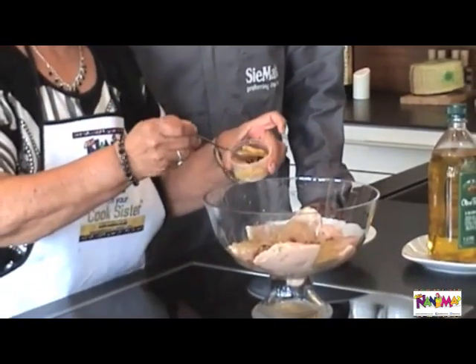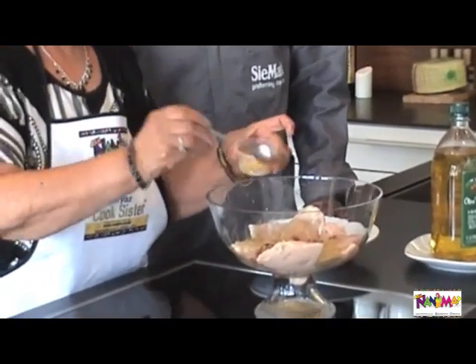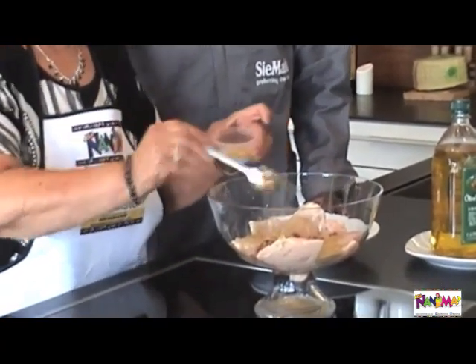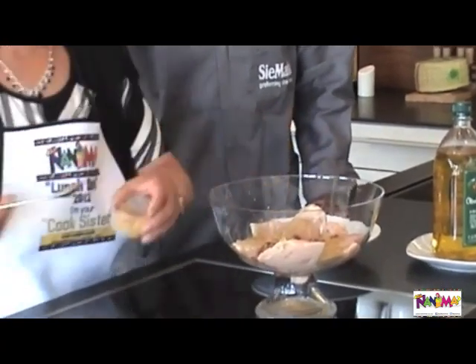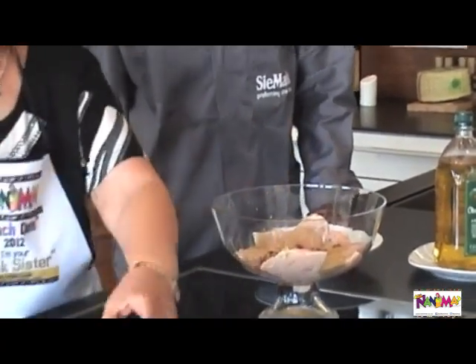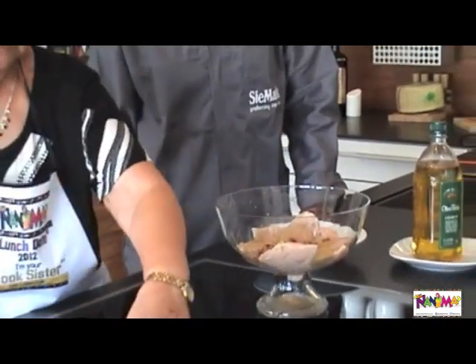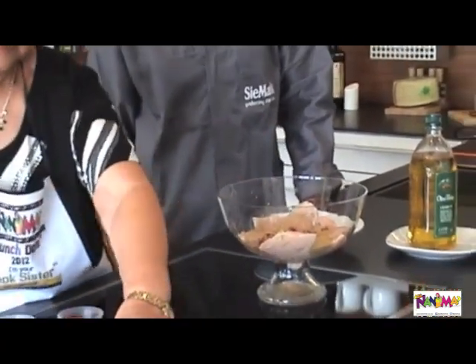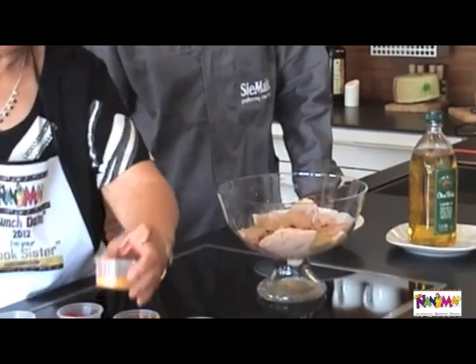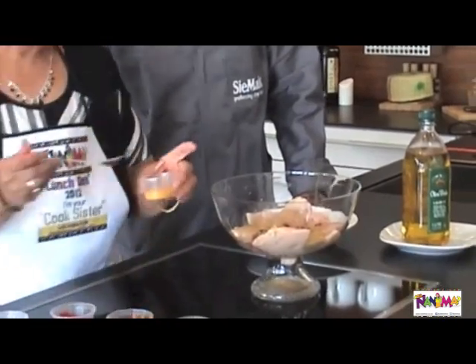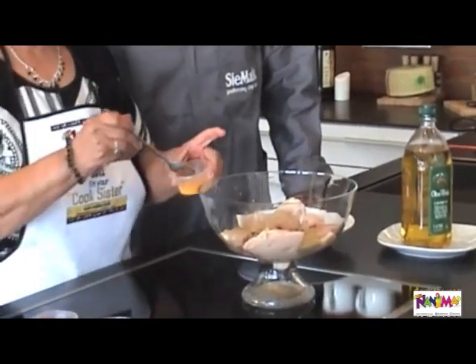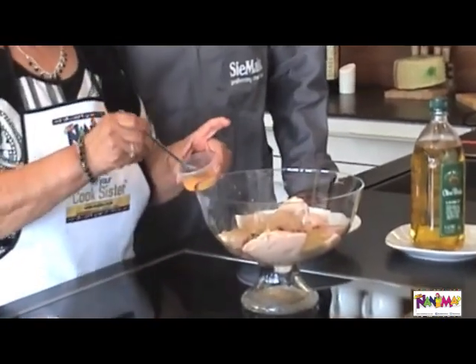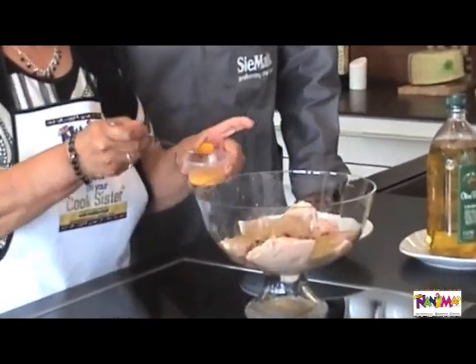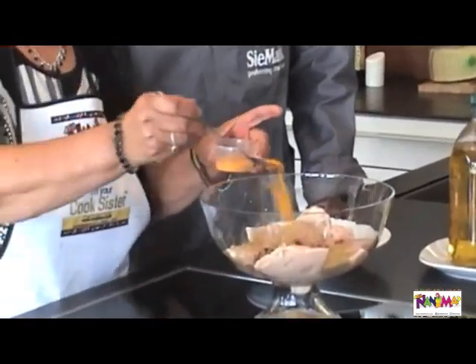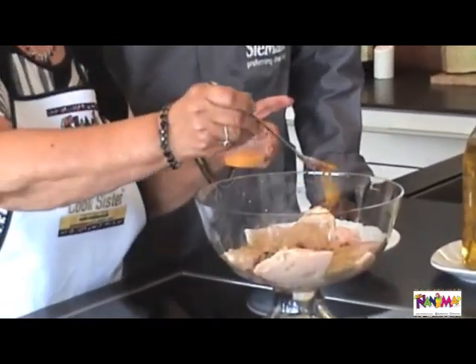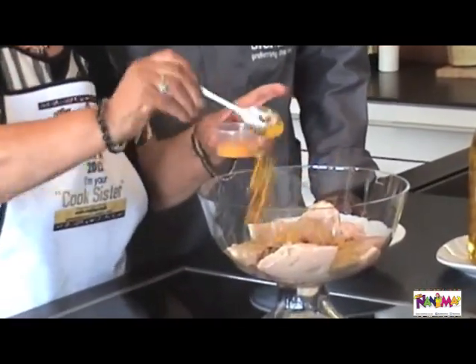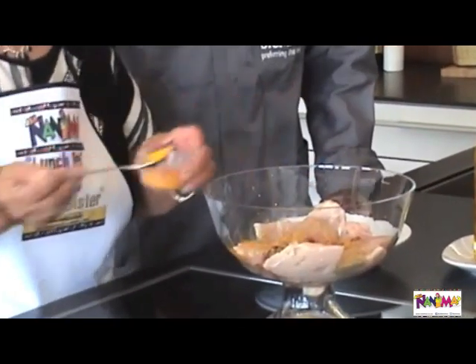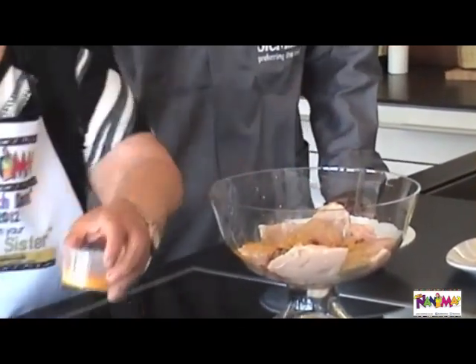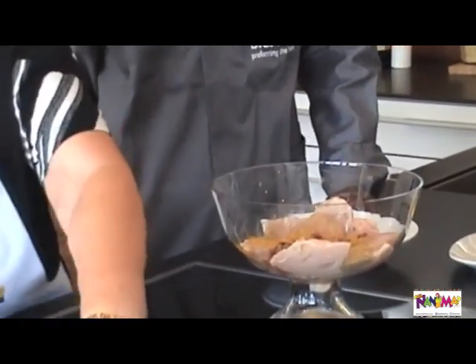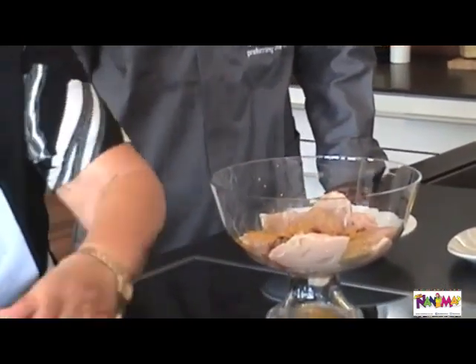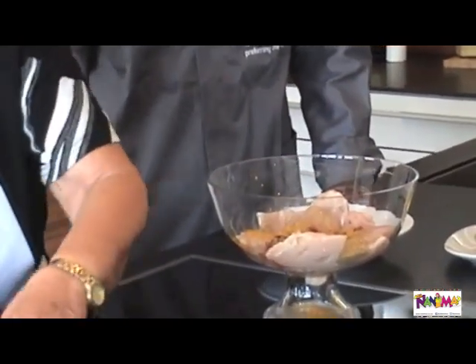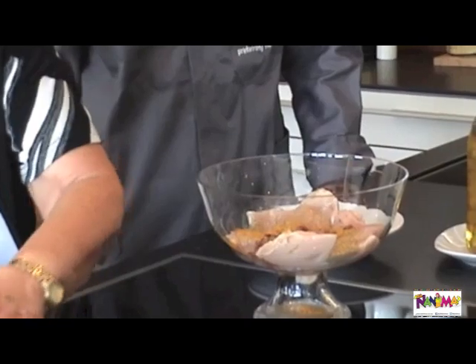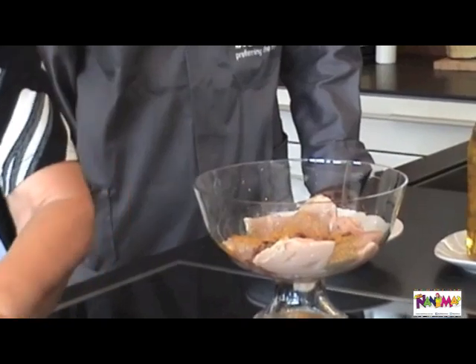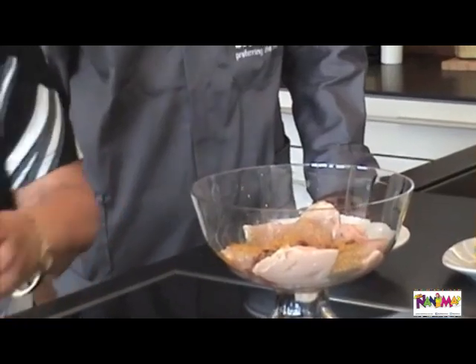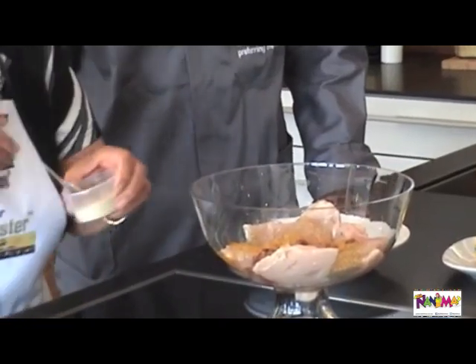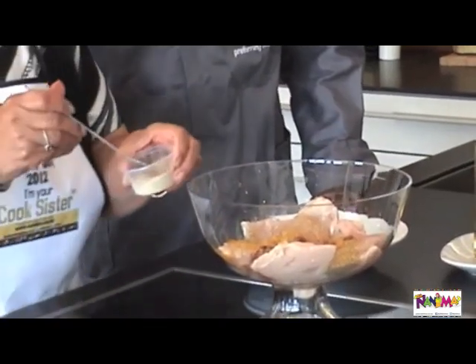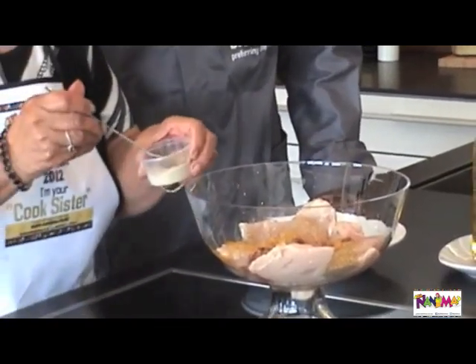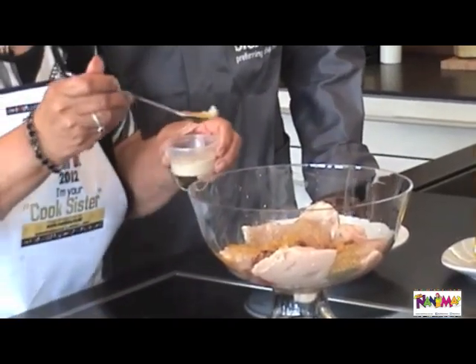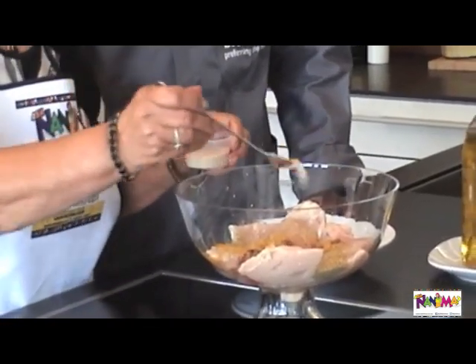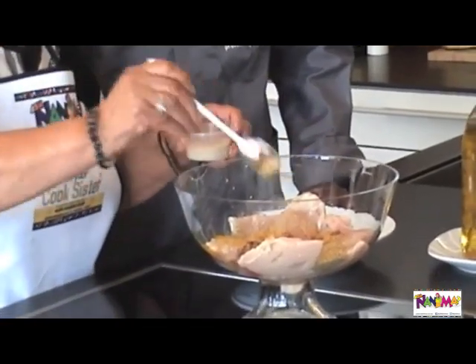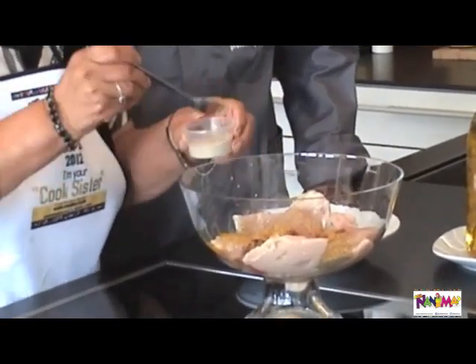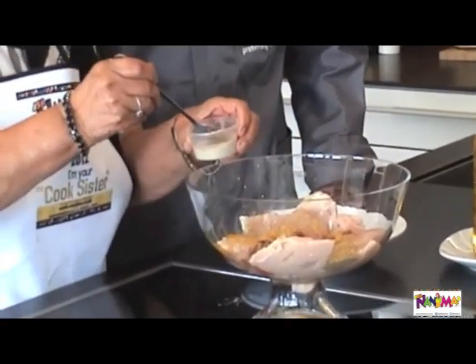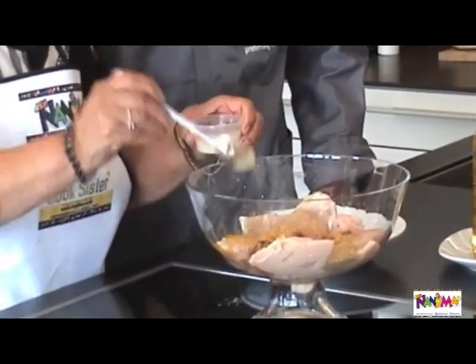Plain garlic, crushed, a little bit of orange and a pinch of pepper, white pepper.